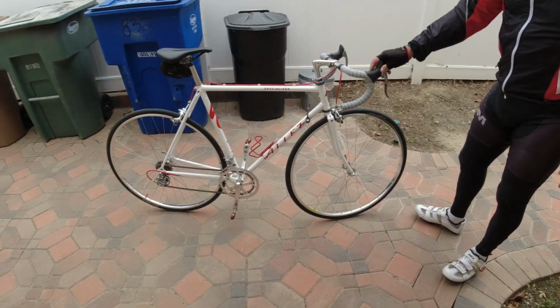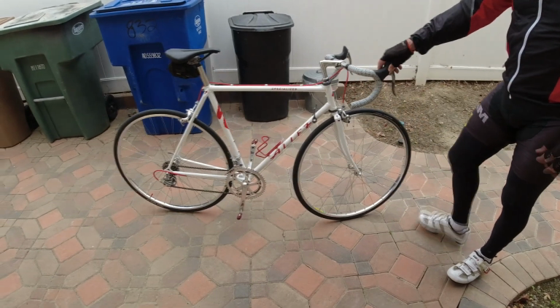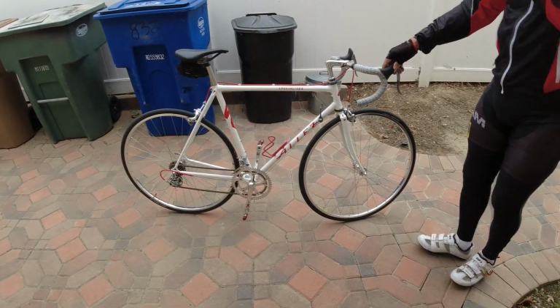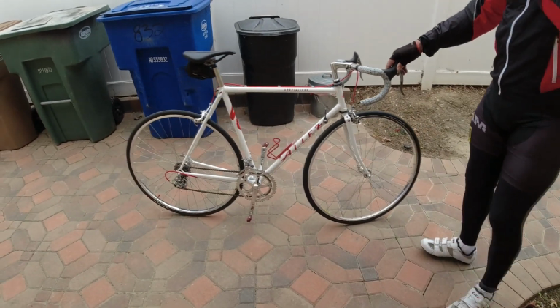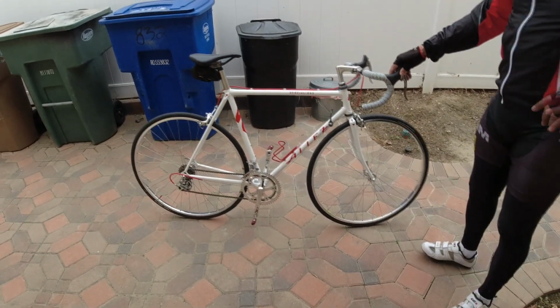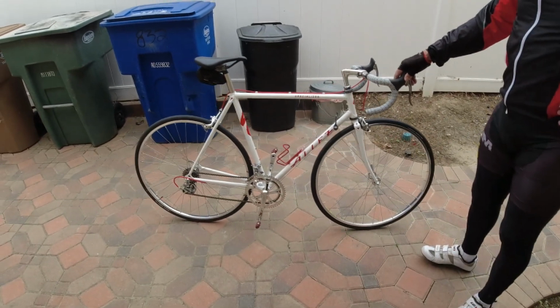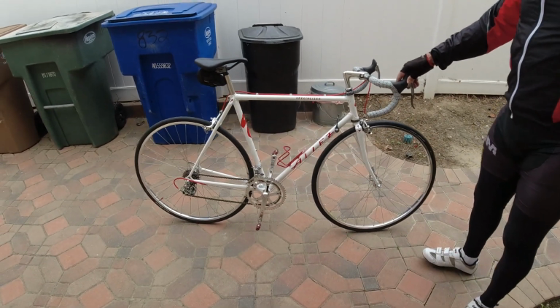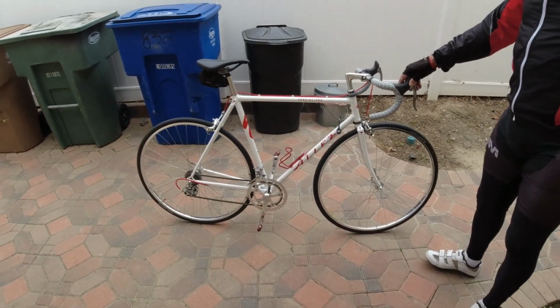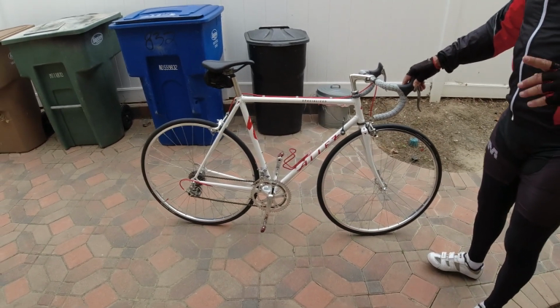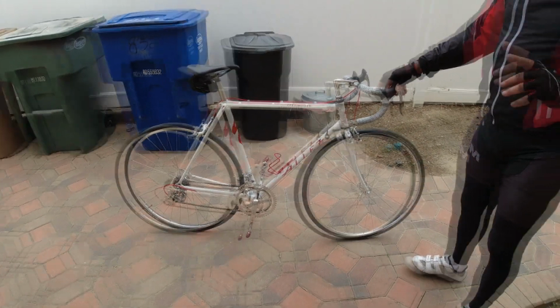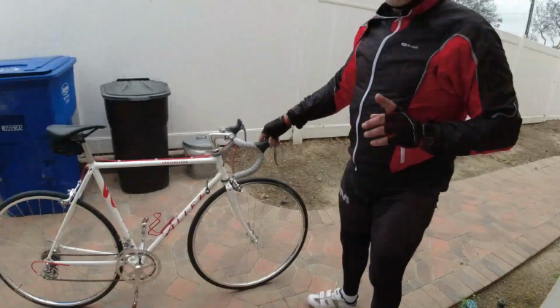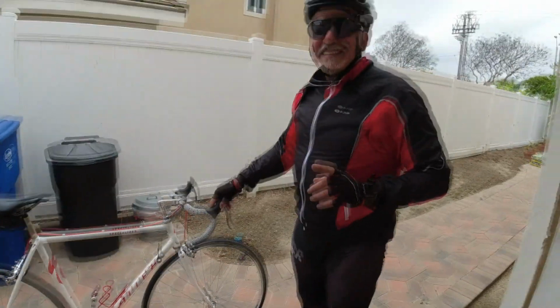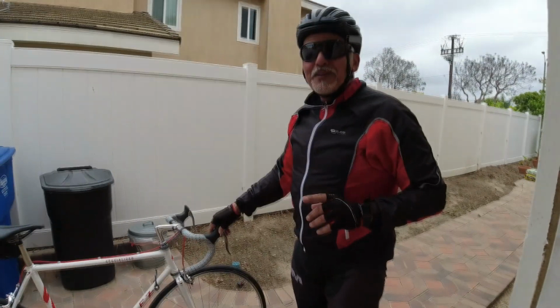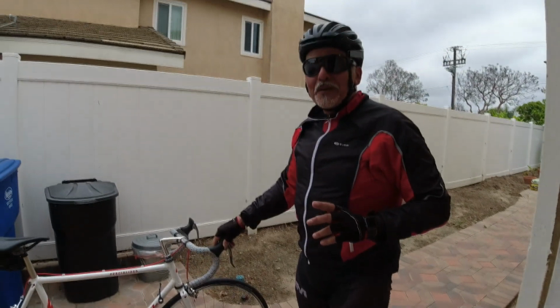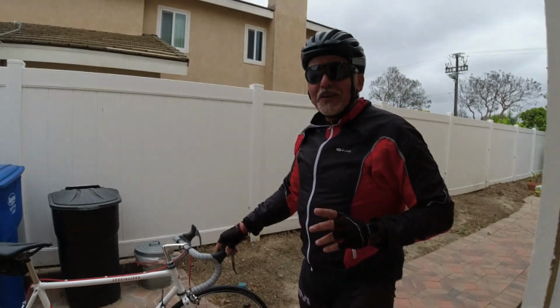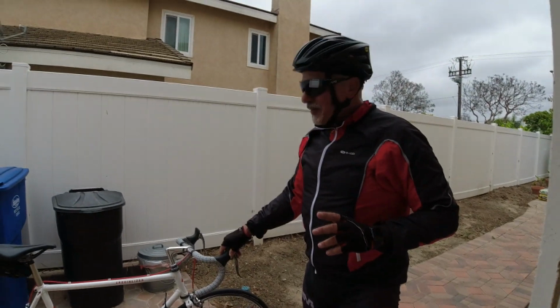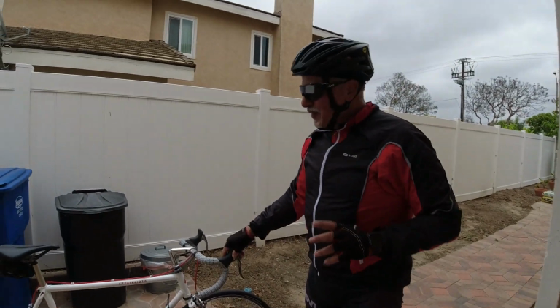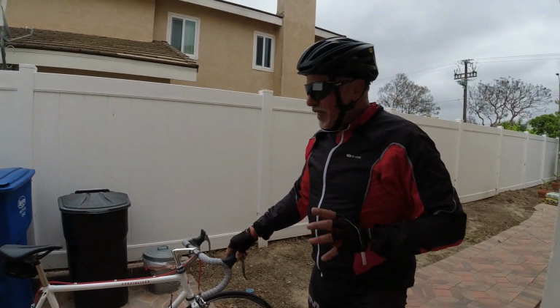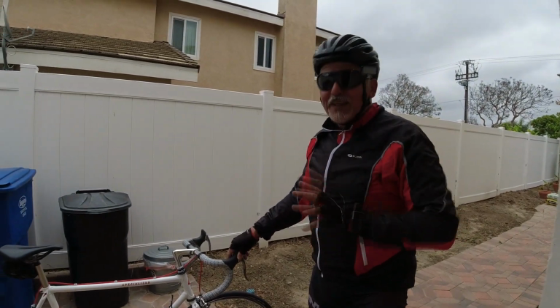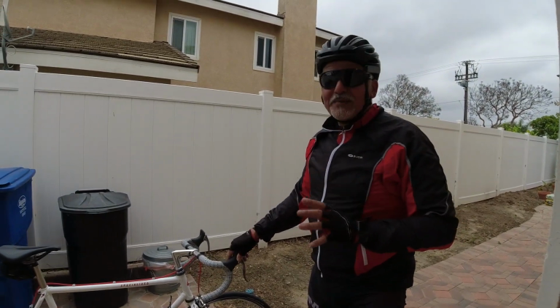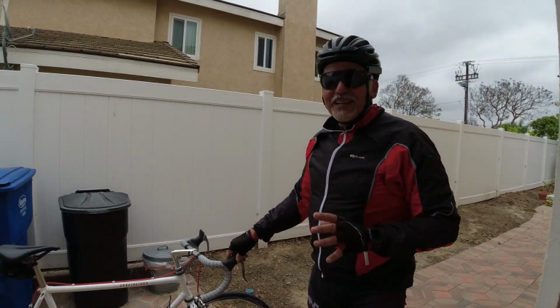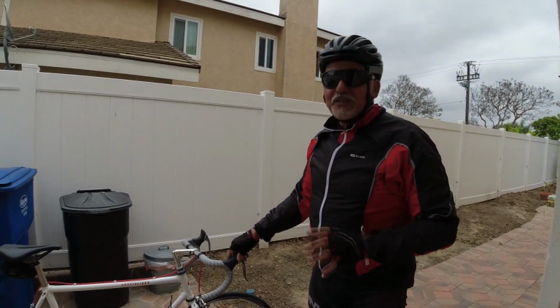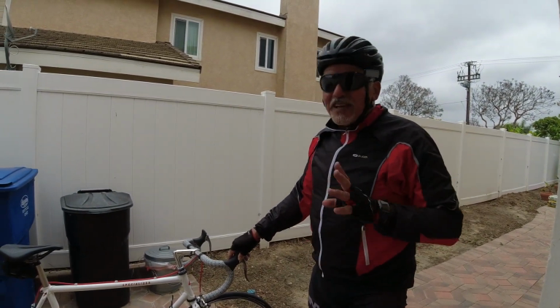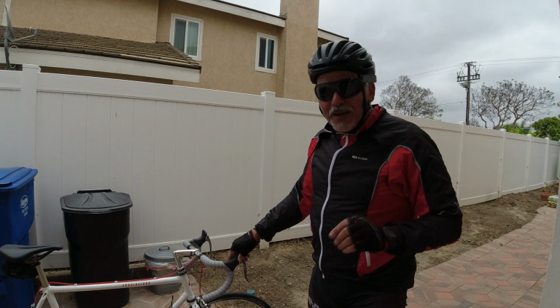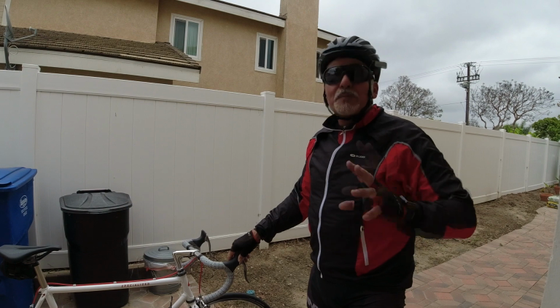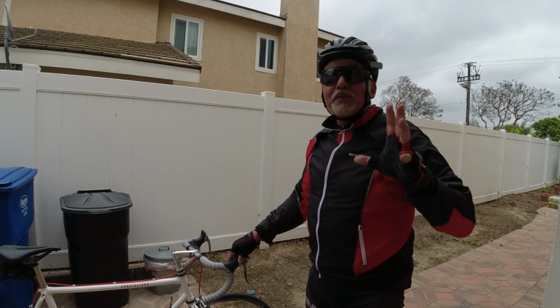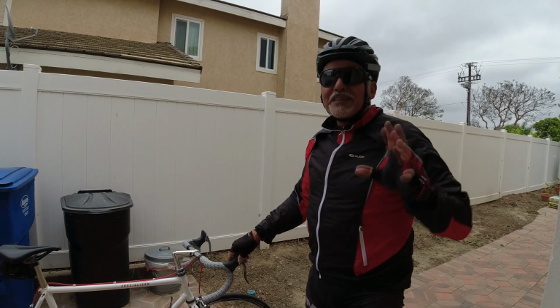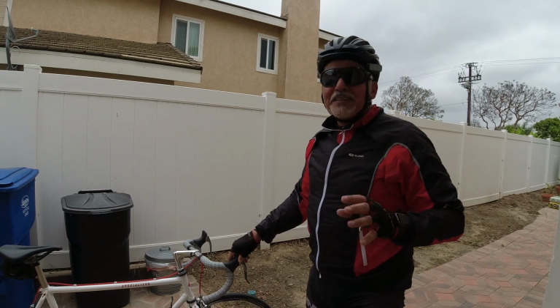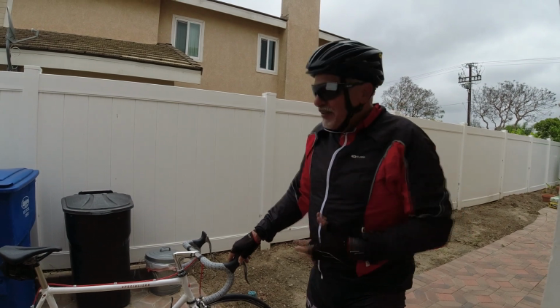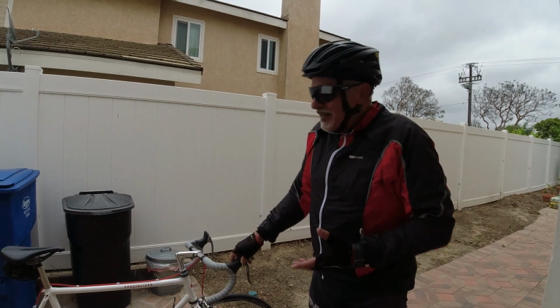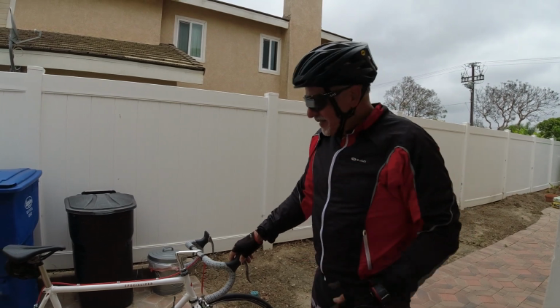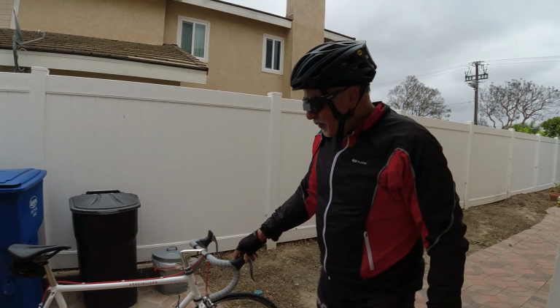It's my size — 54cm. Just being able to find it in my size is the challenge, because you can find tiny bikes or super big frames, but you can't find these mid-sizes.